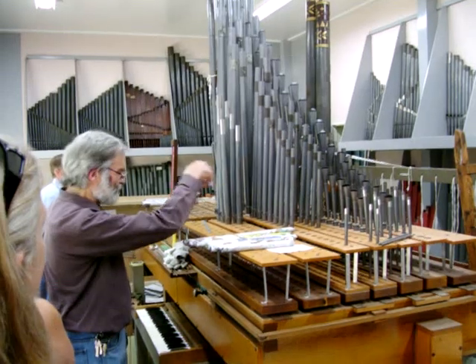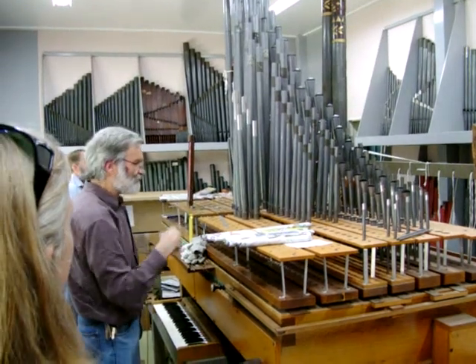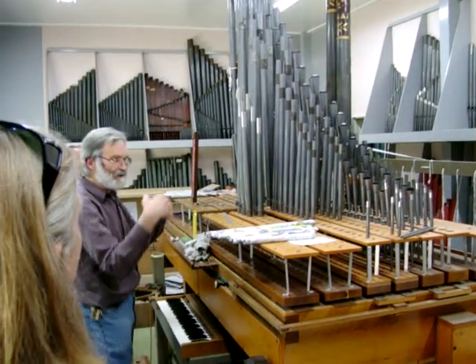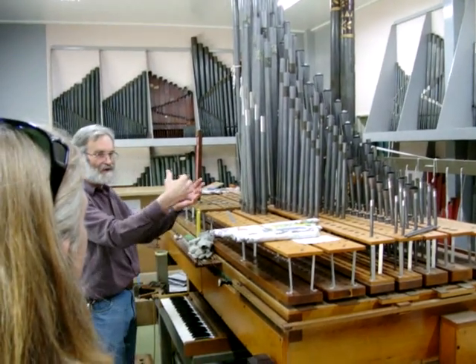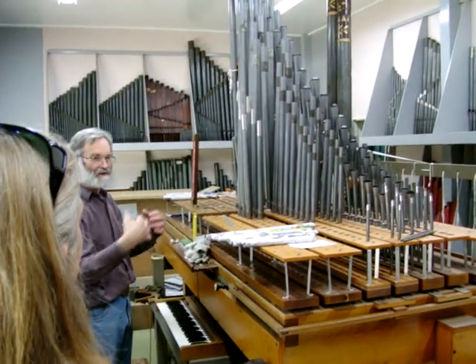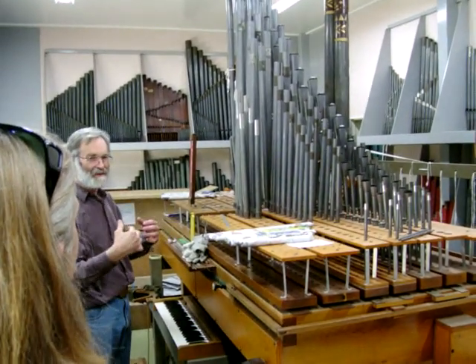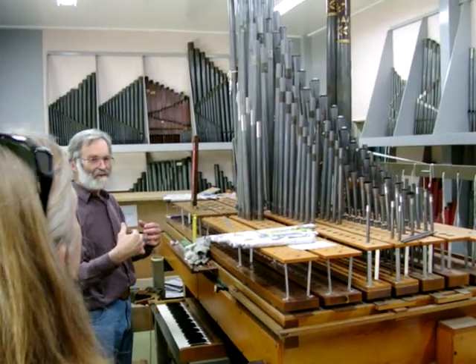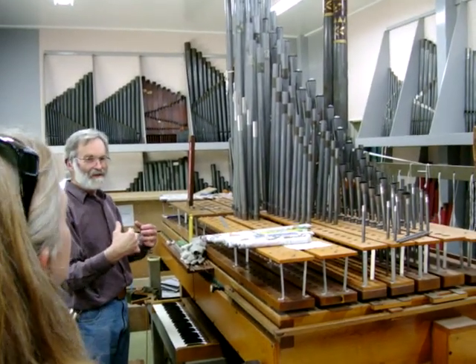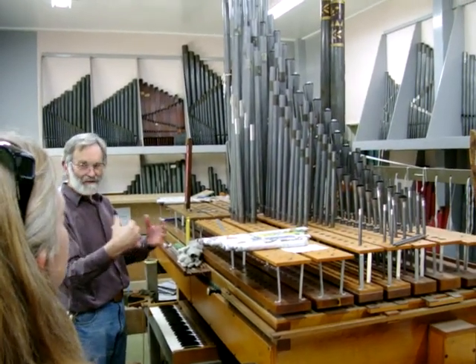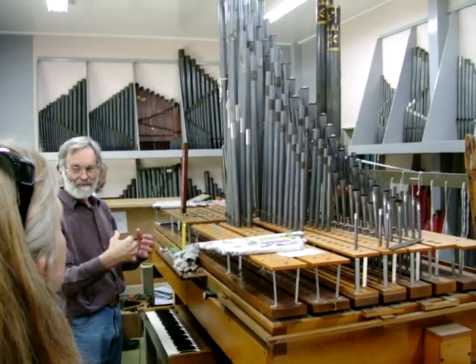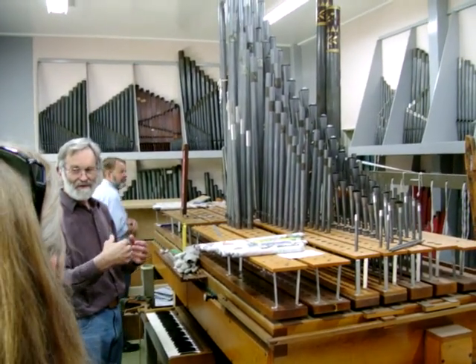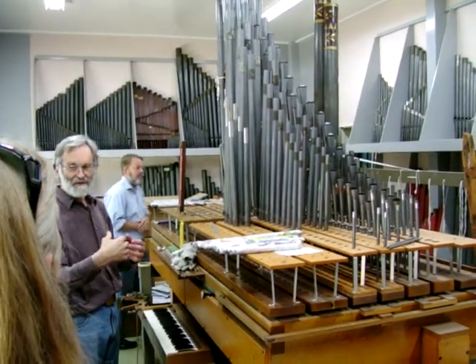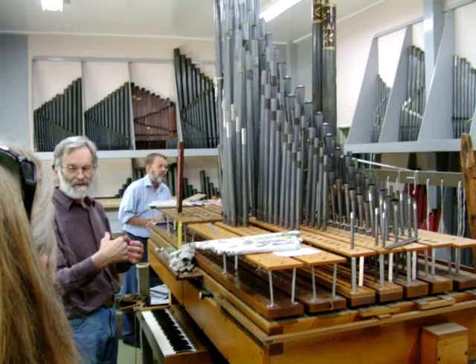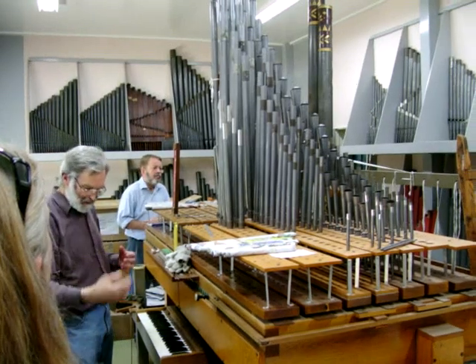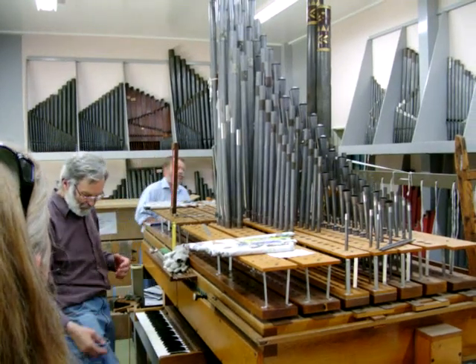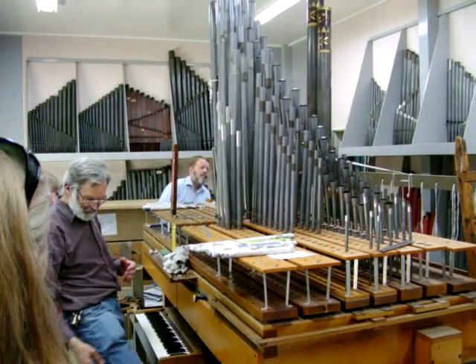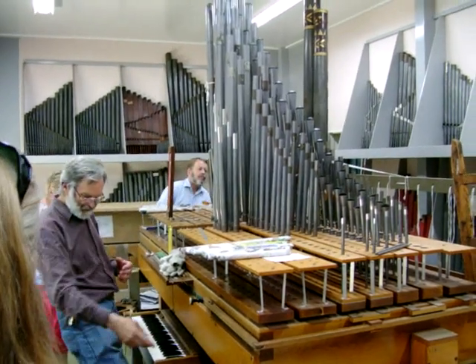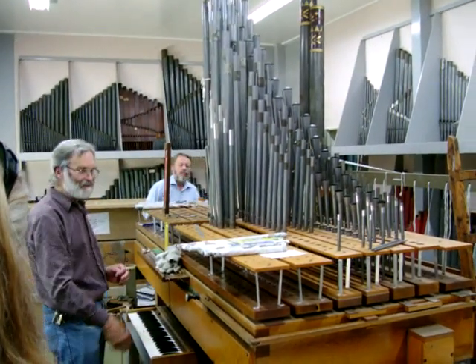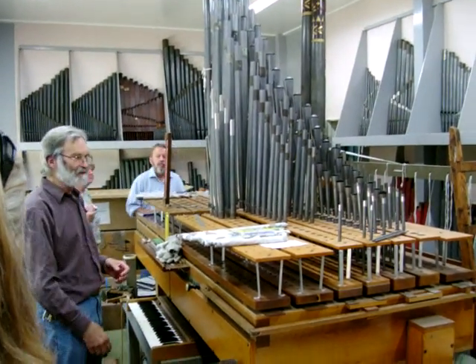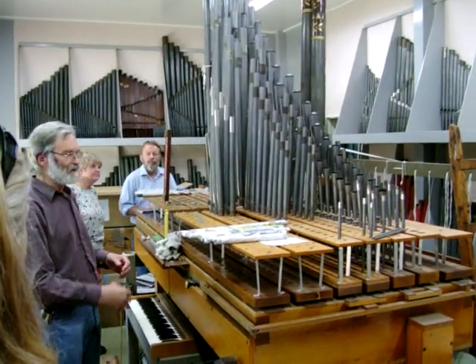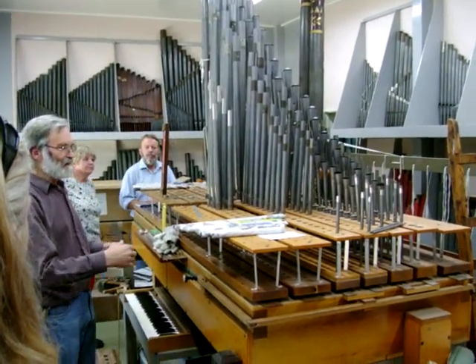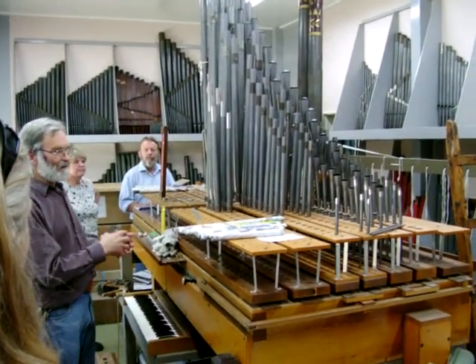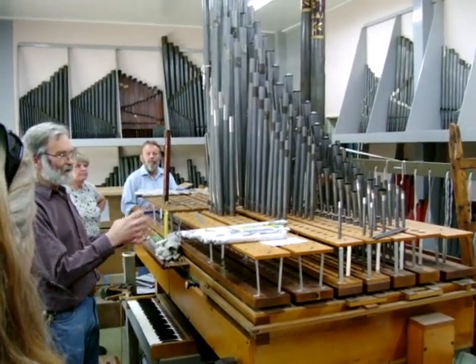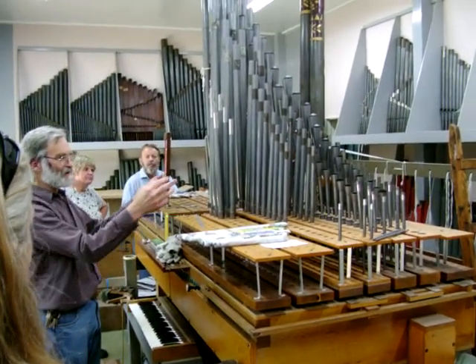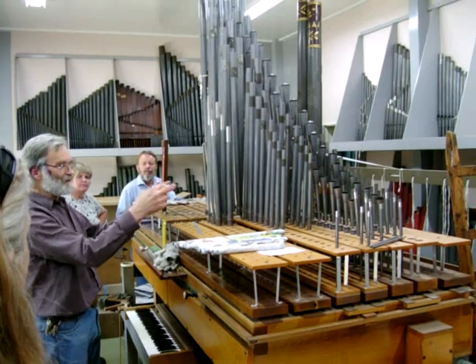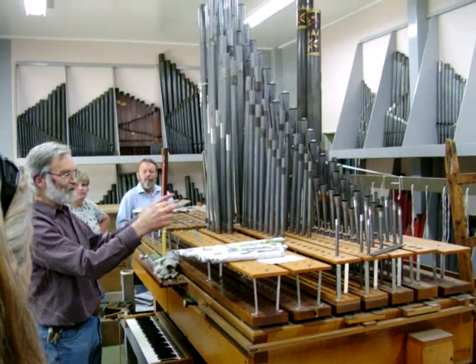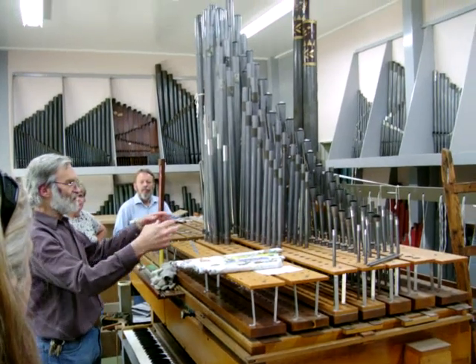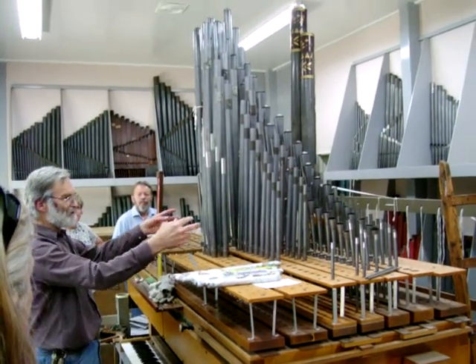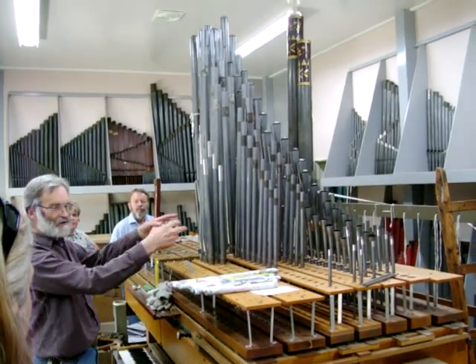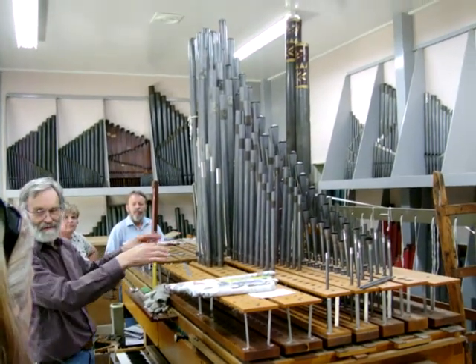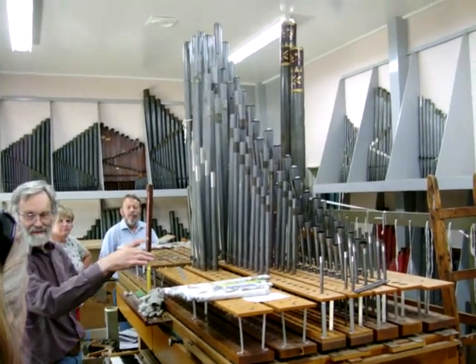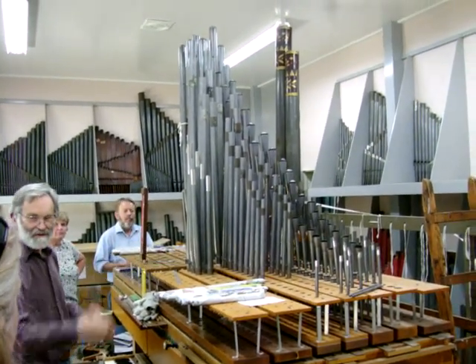They stay on the machine all the time, and they're our reference pipes that we use. They have their own pillows at the end, so we can set them up to a pitch and then just use them to tune whatever else we're working on.